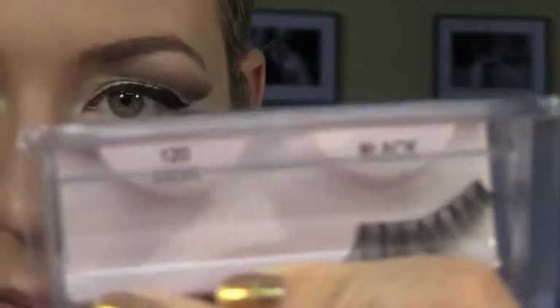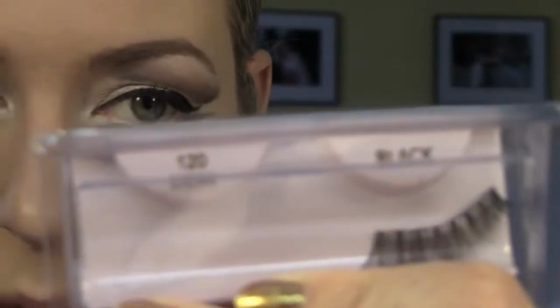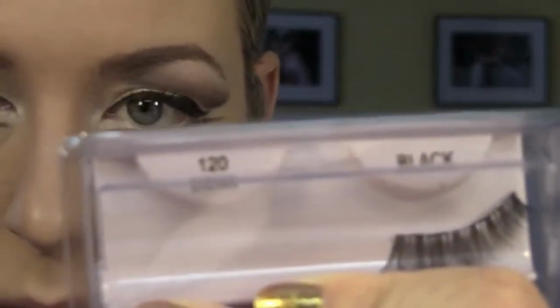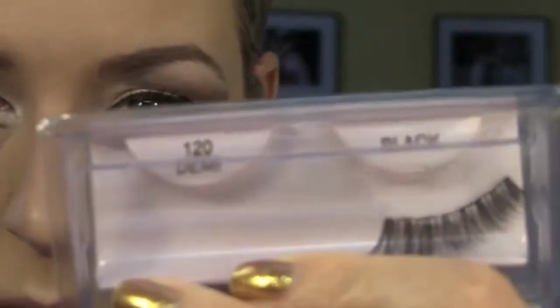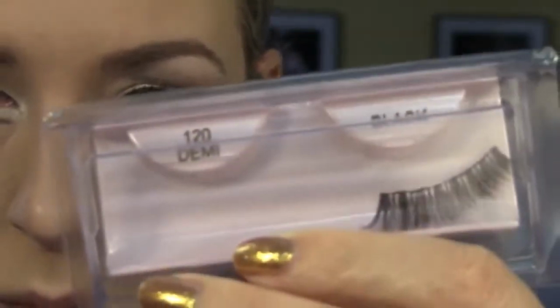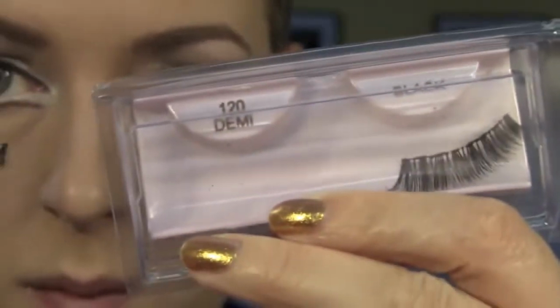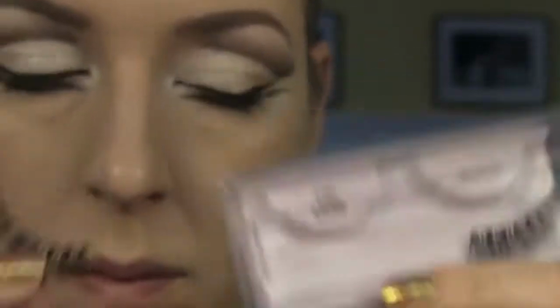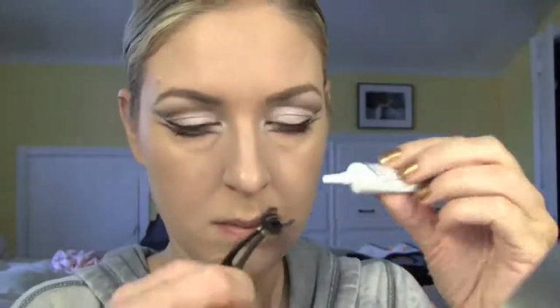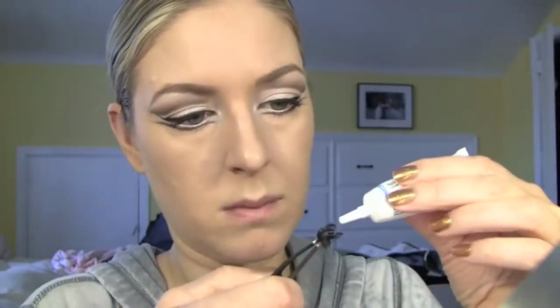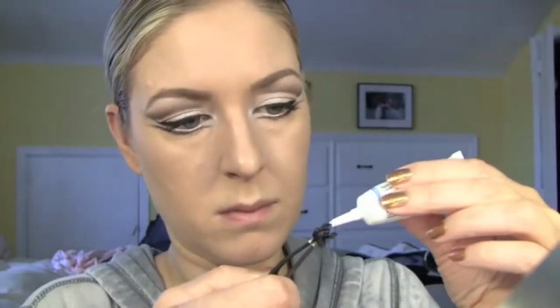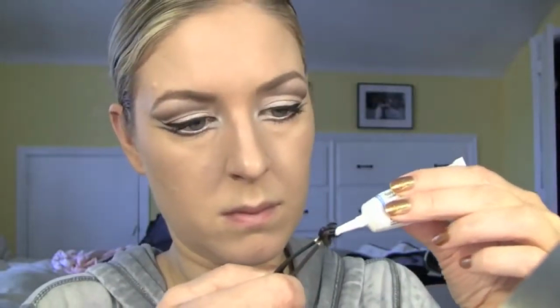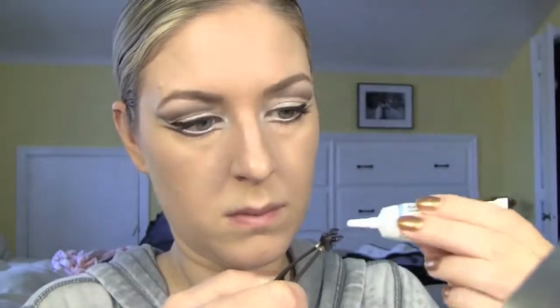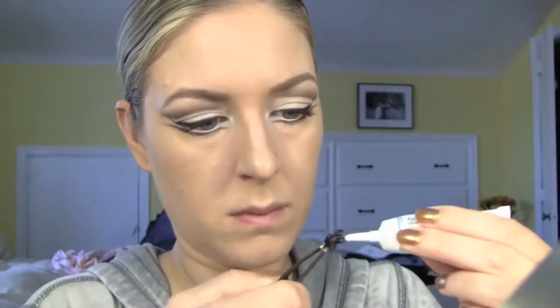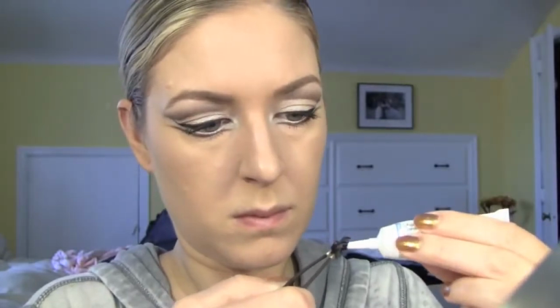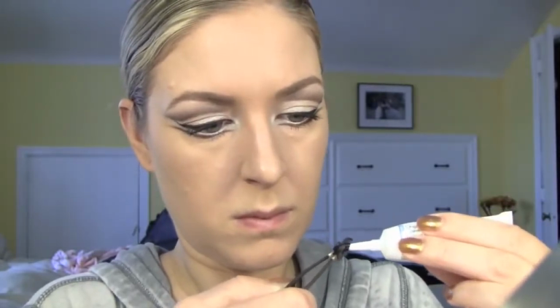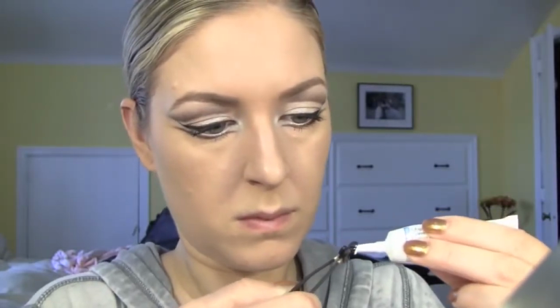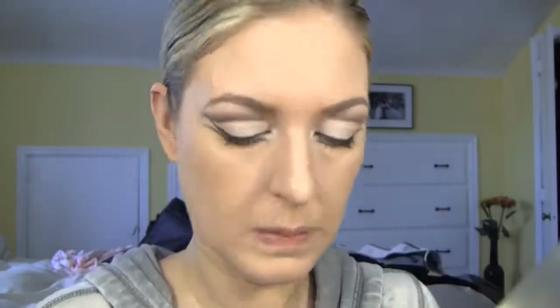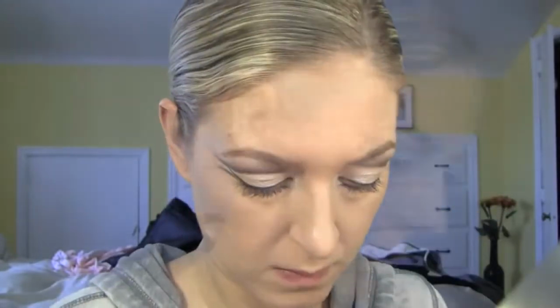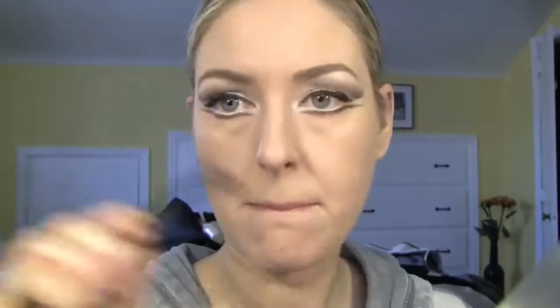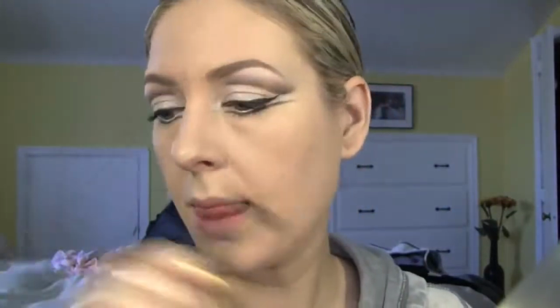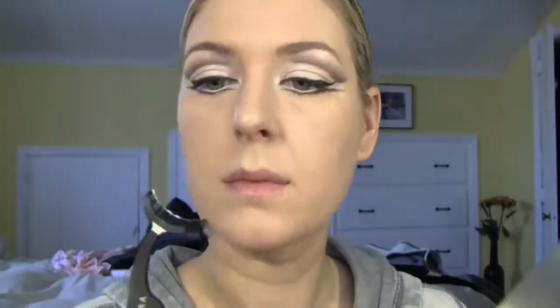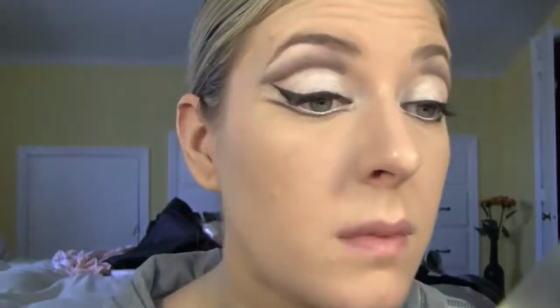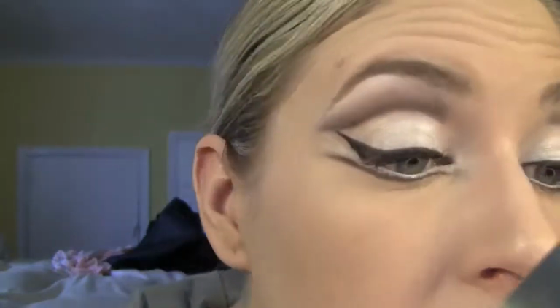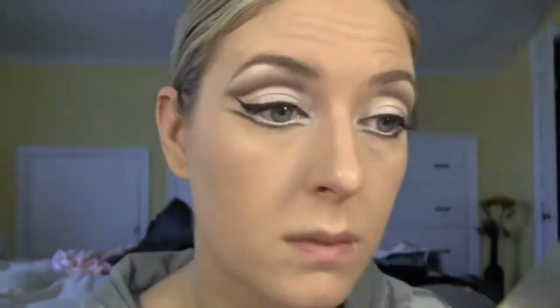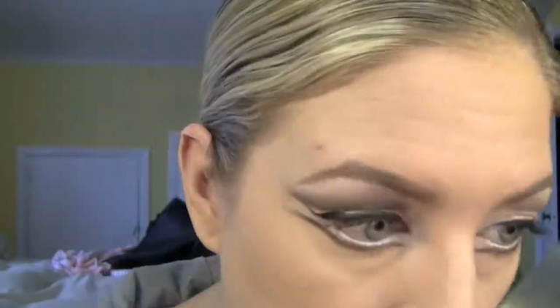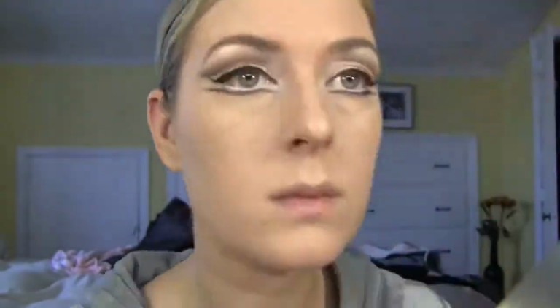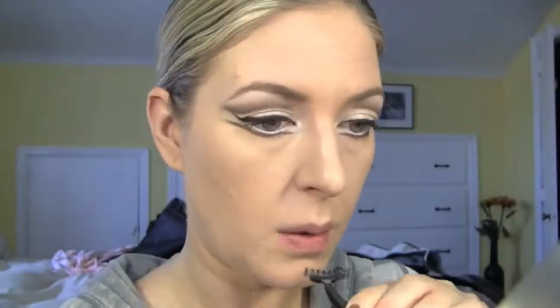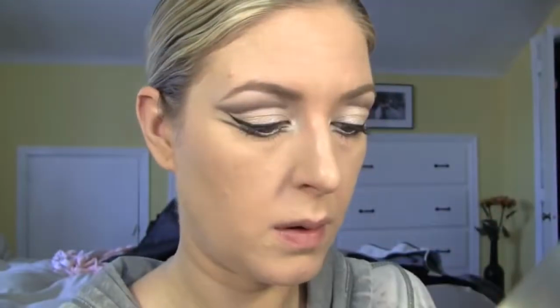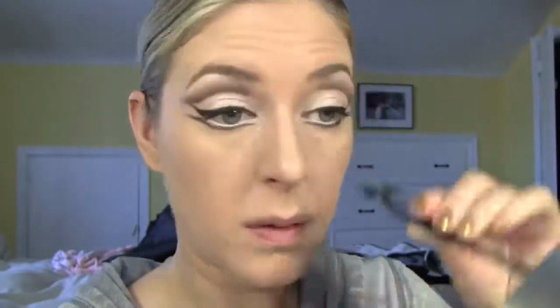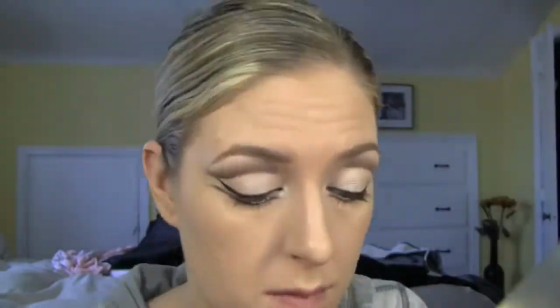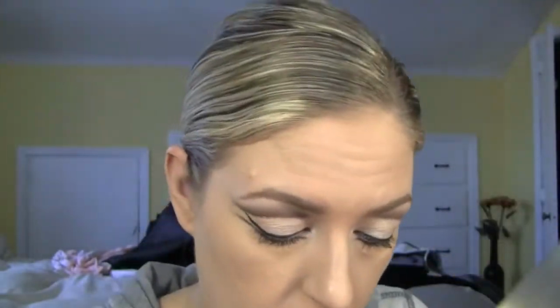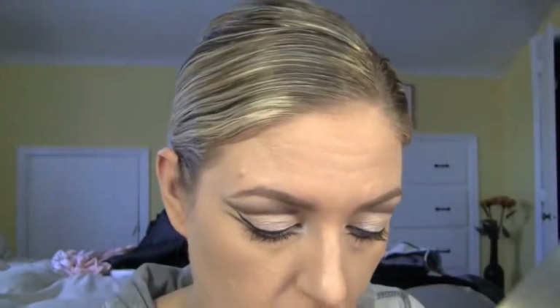Finally we're going to put some lashes. These are from Ardell, number 120. Lashes are really important for stage makeup — they make your eyes really big. So don't skip that step.